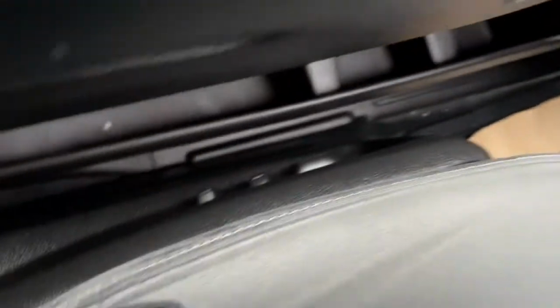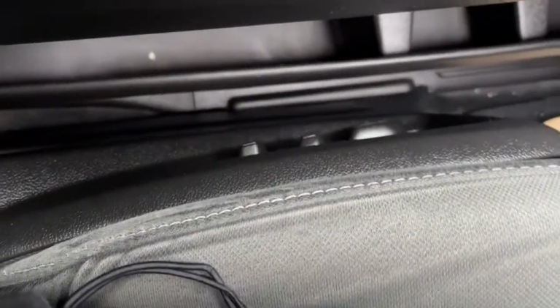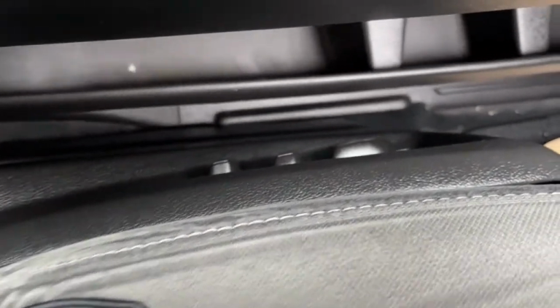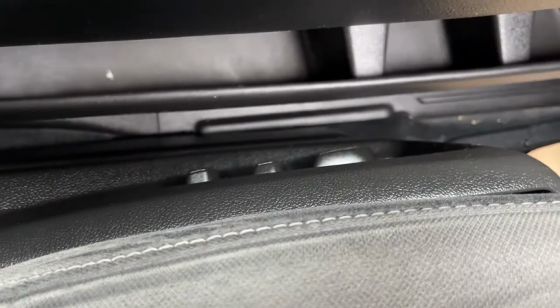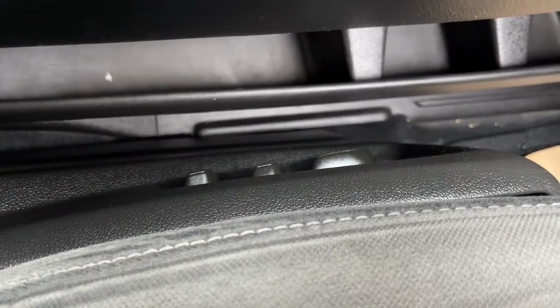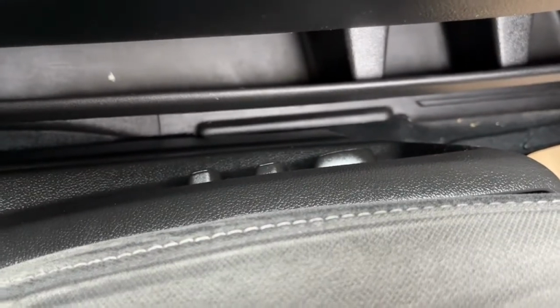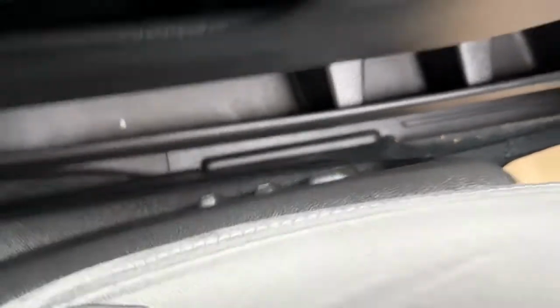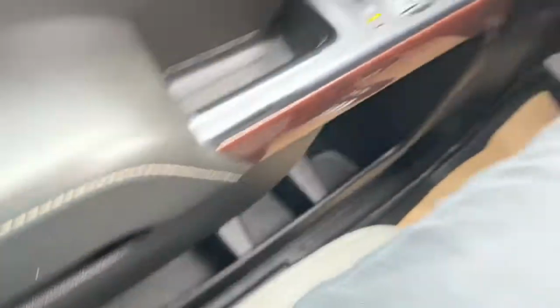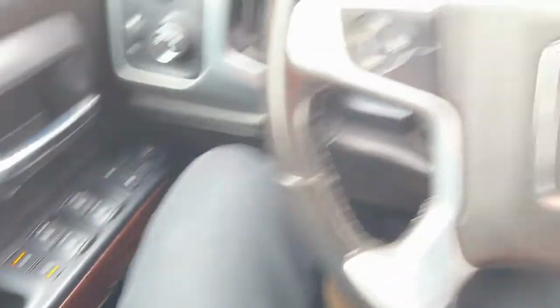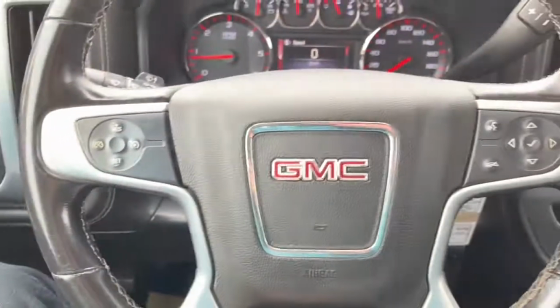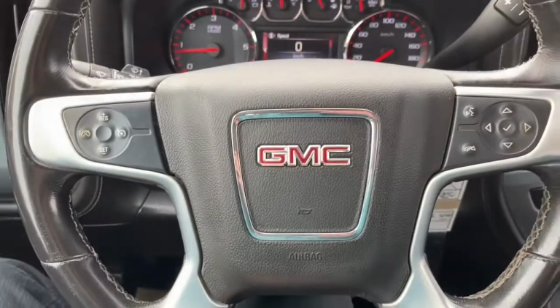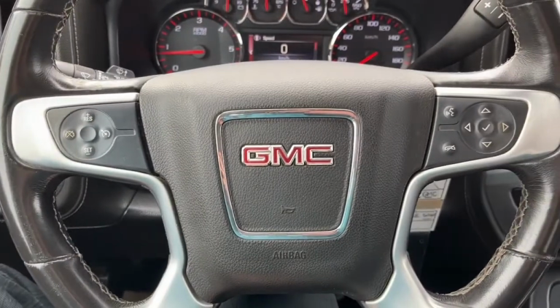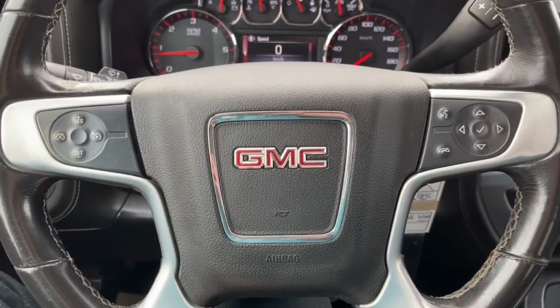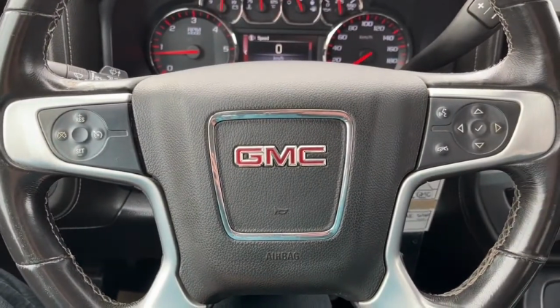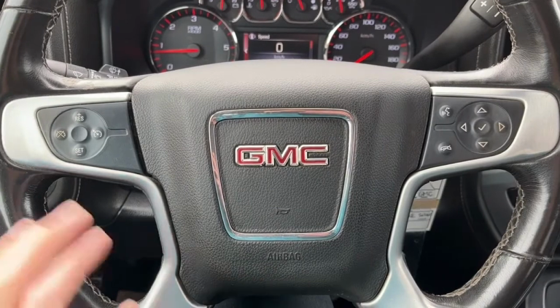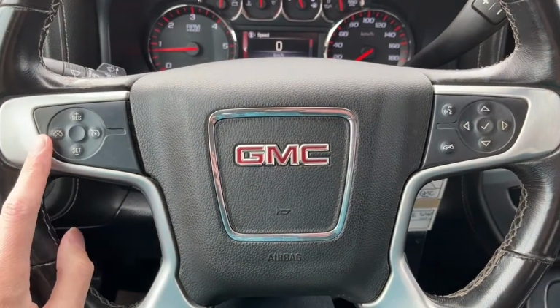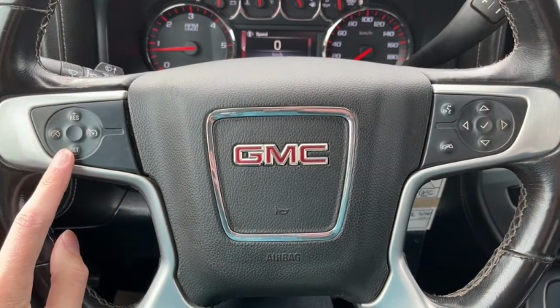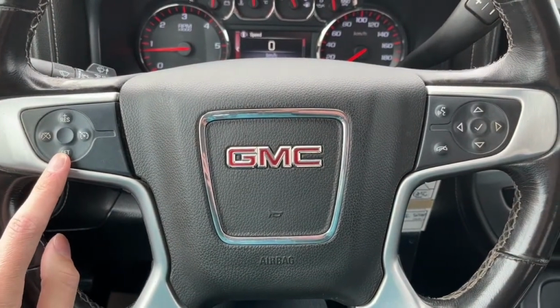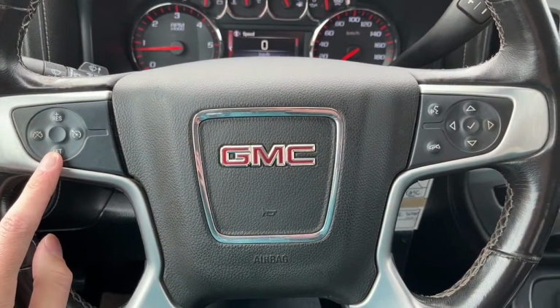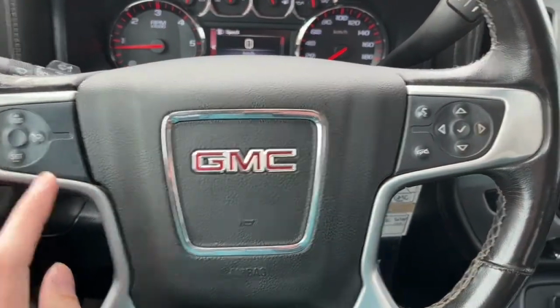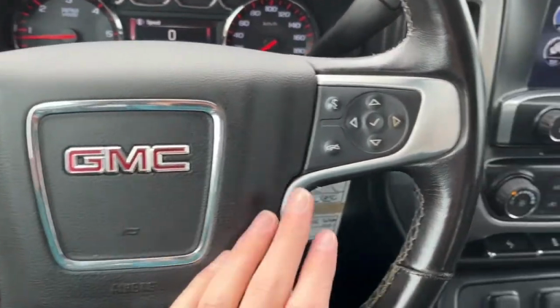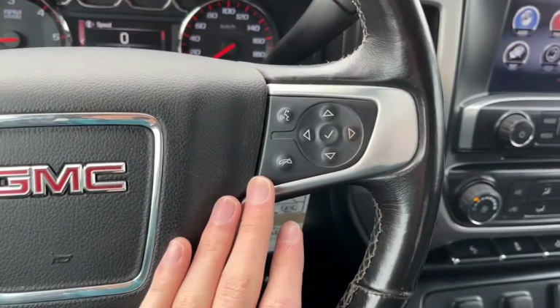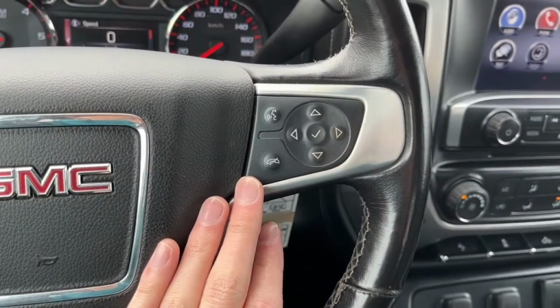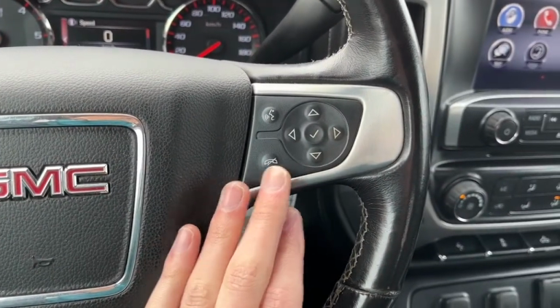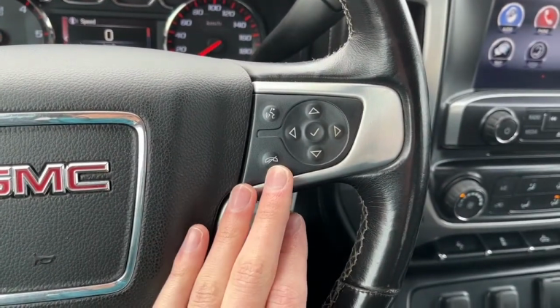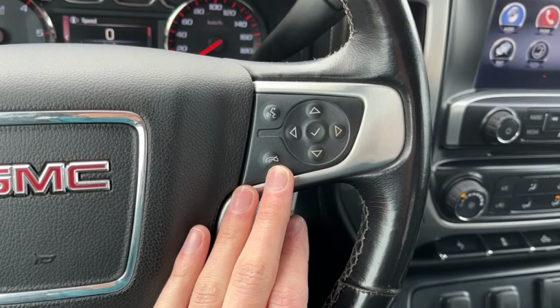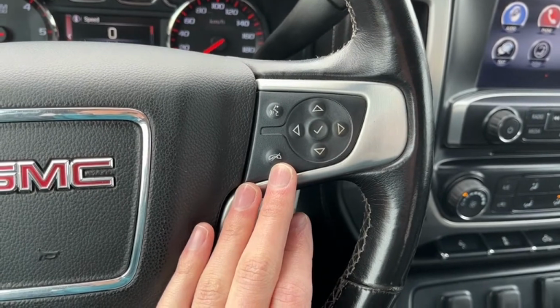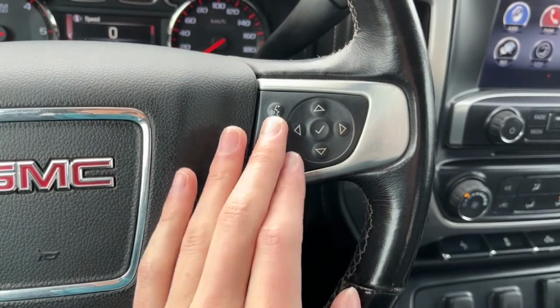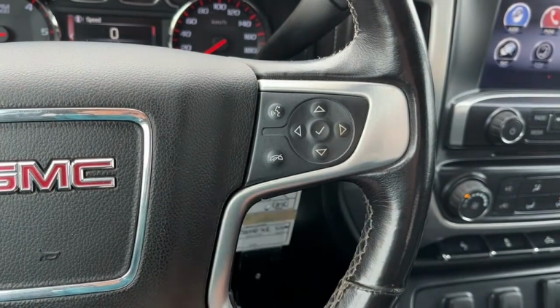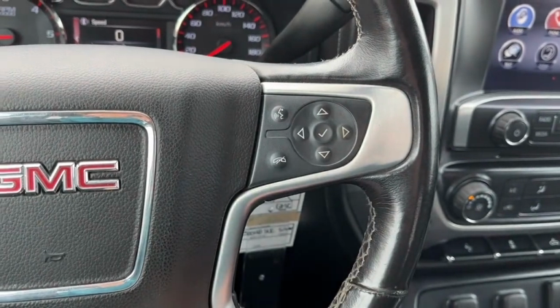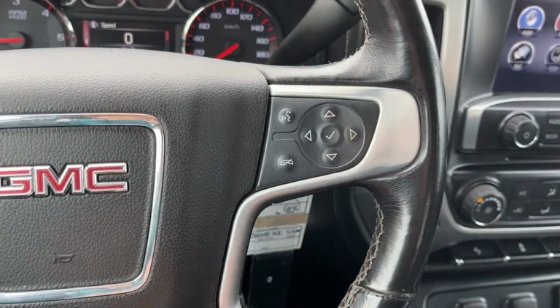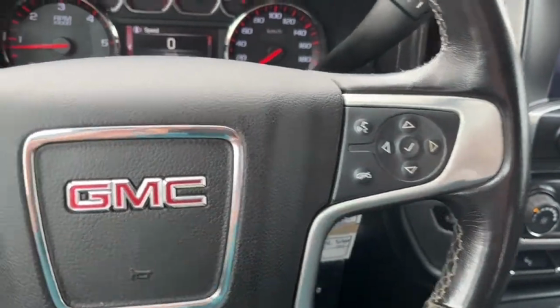We do have a power adjustable driver and passenger seat. Looking at the steering wheel, on the left-hand side we have our cruise control settings, and on the right-hand side we have our enter and end call button and also our voice activated system.